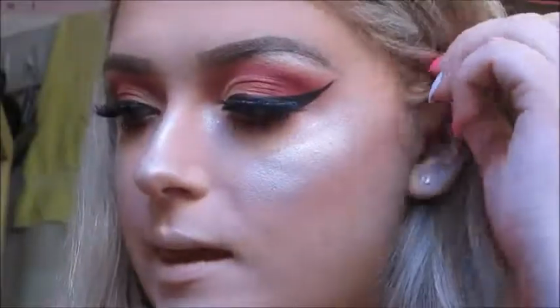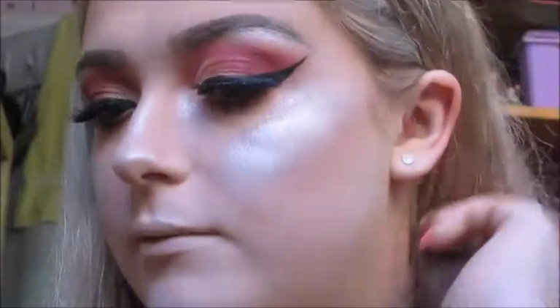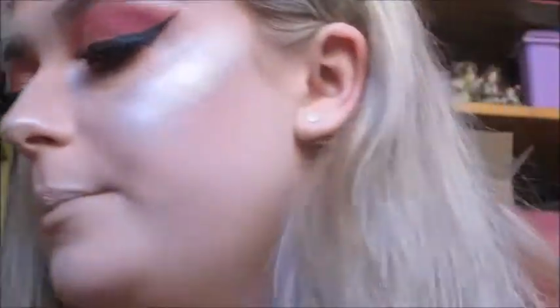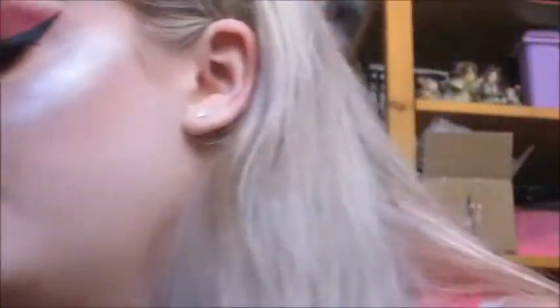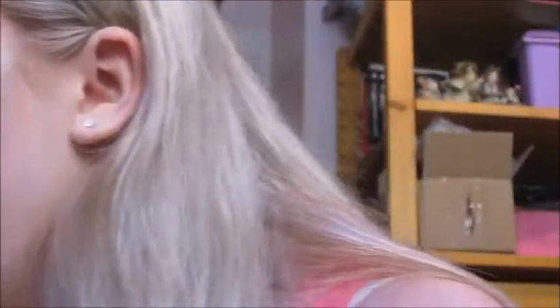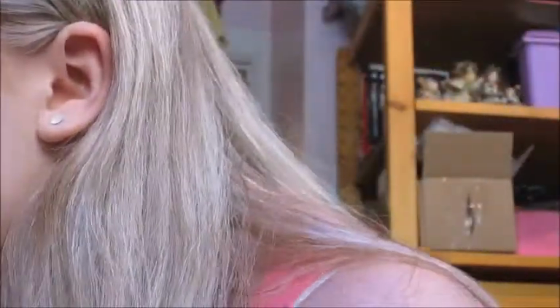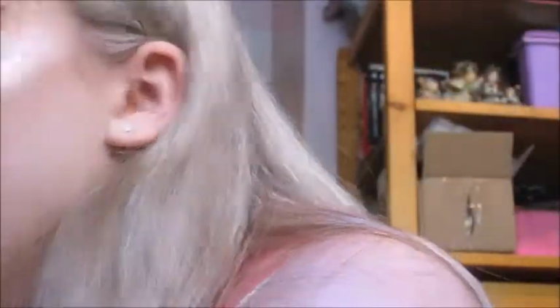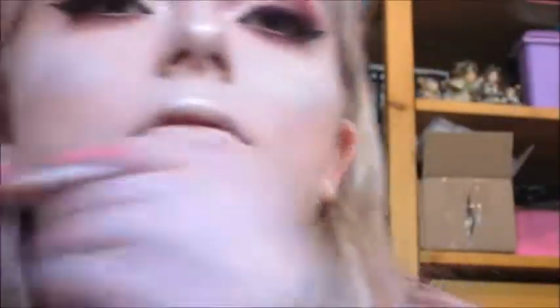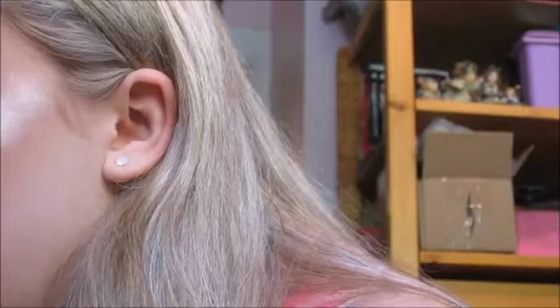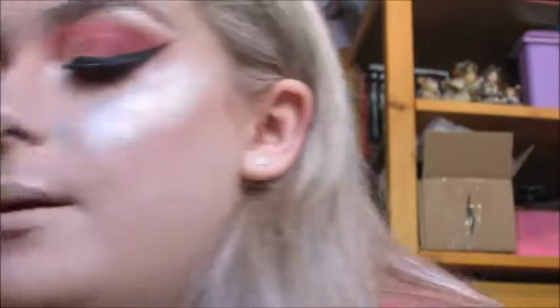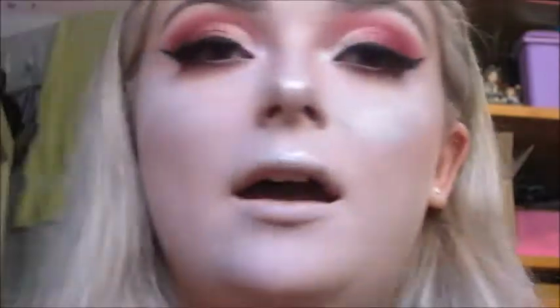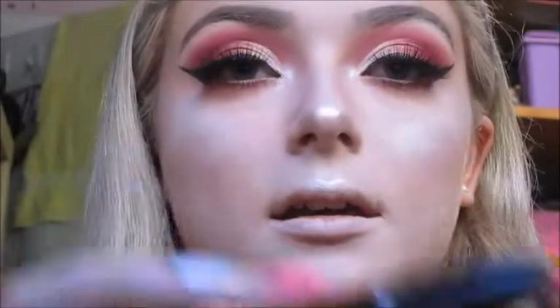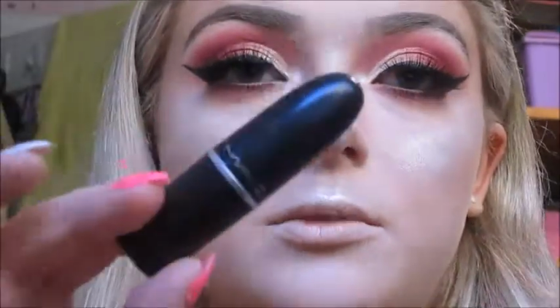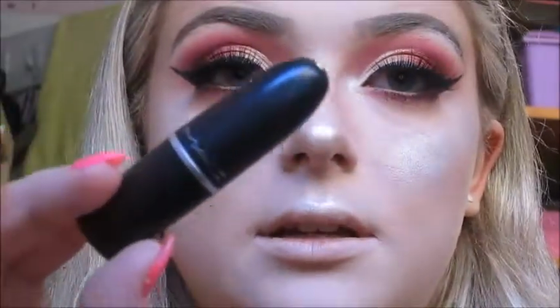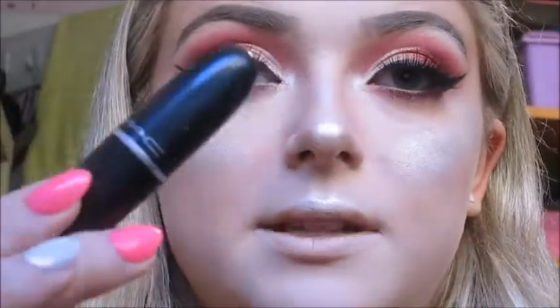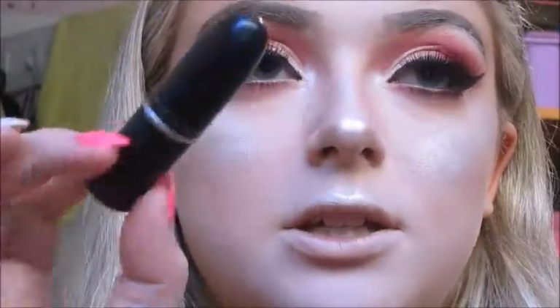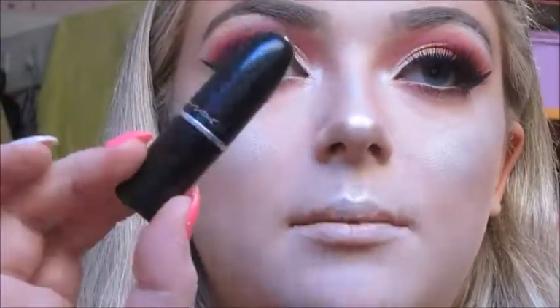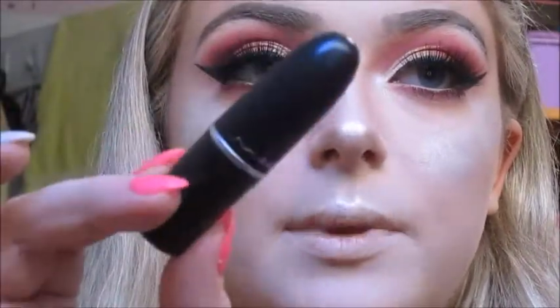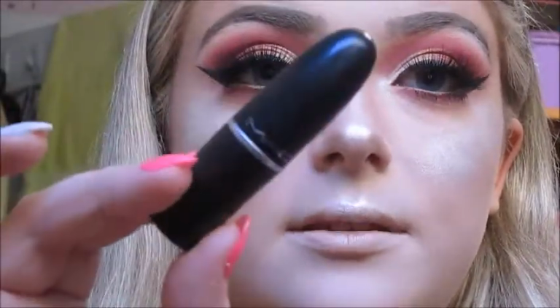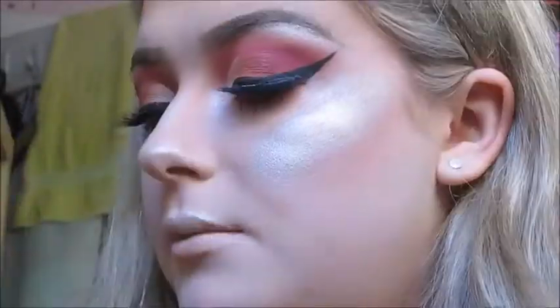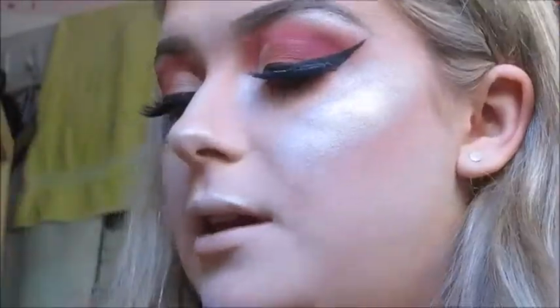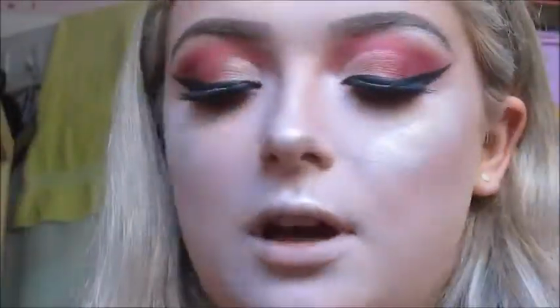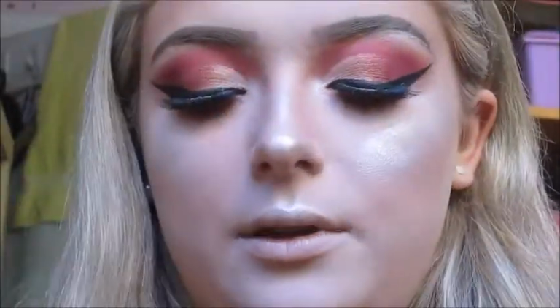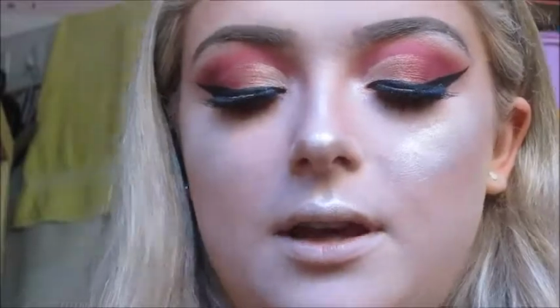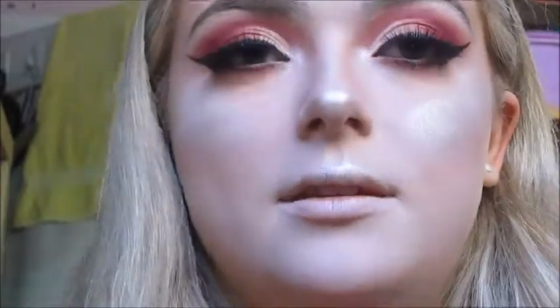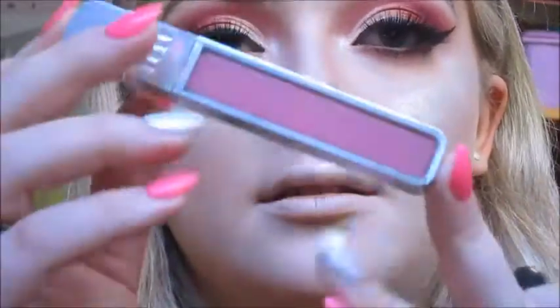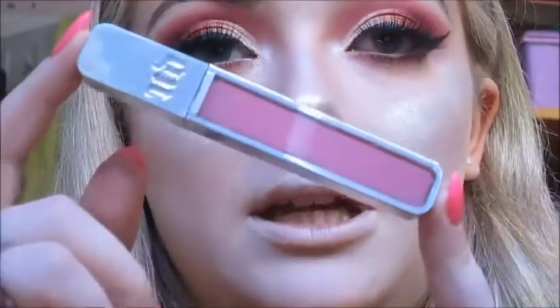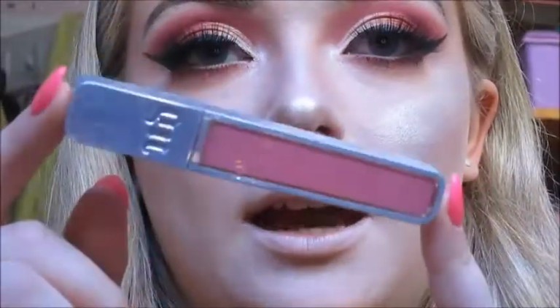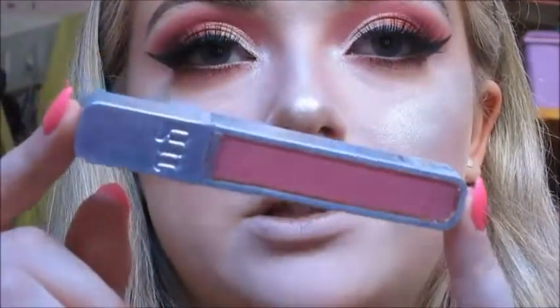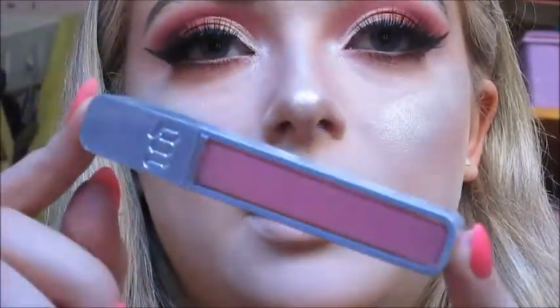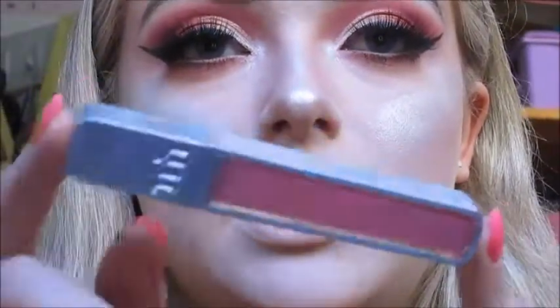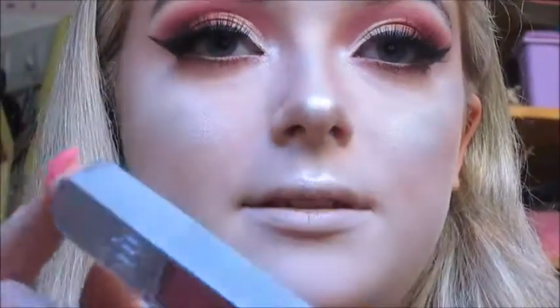For lips I'm going to use the MAC Cream Sheen lipstick in shade Peach Blossom, and then over top I'm using the Urban Decay Hi-Fi Shine lip gloss in shade Obsessed.